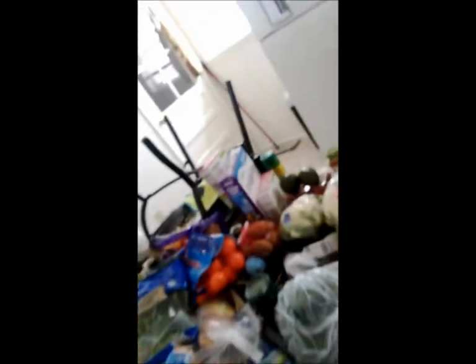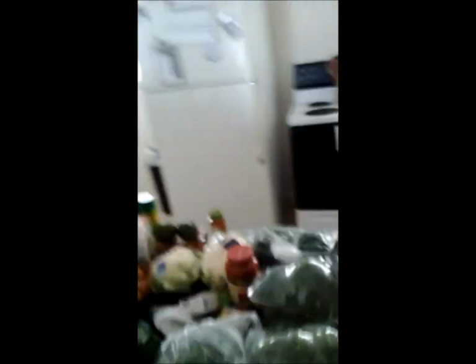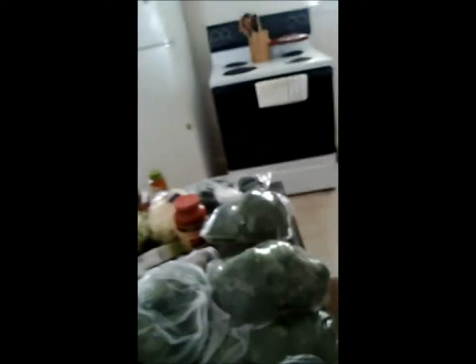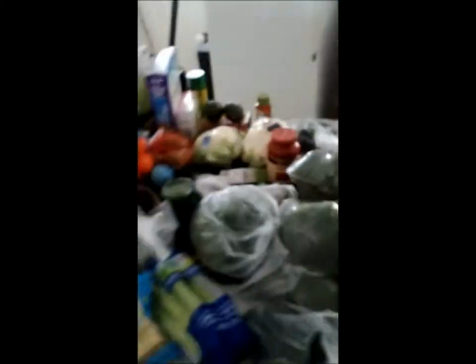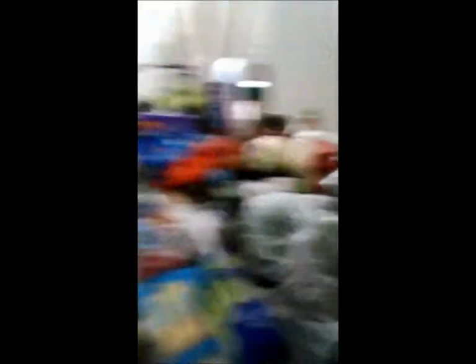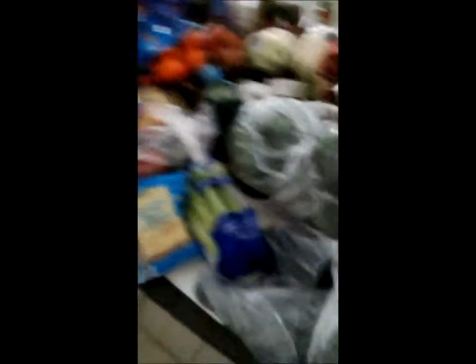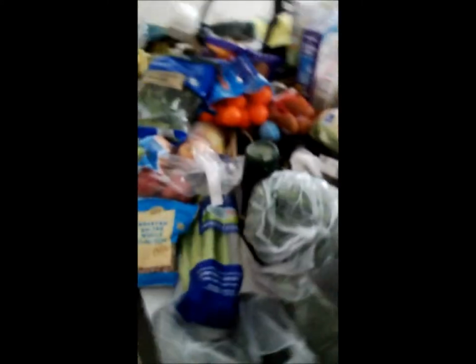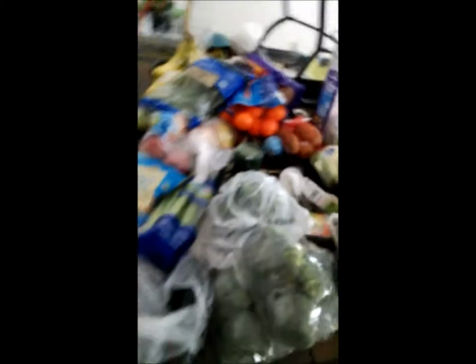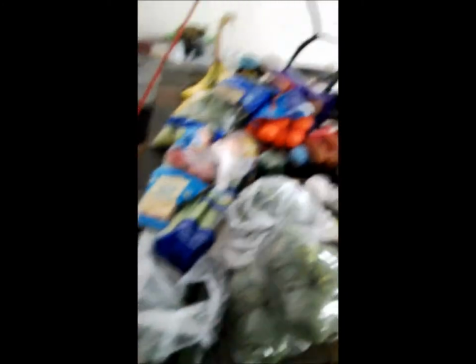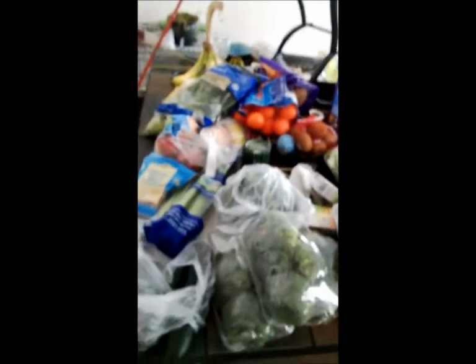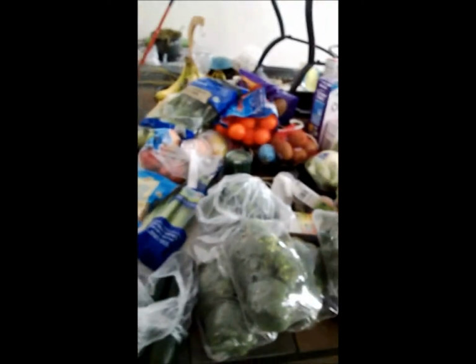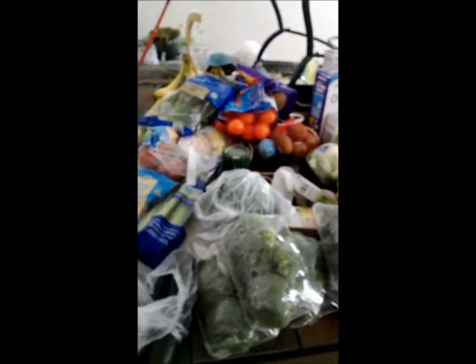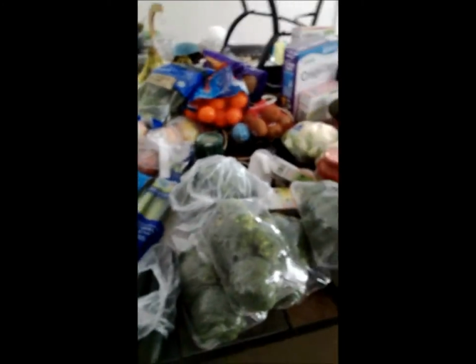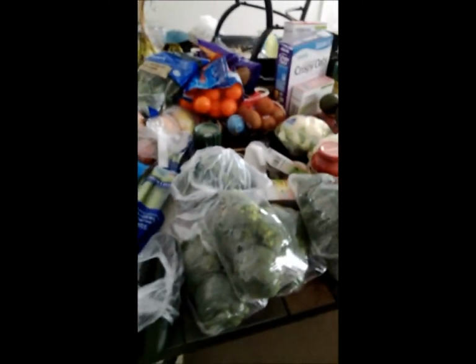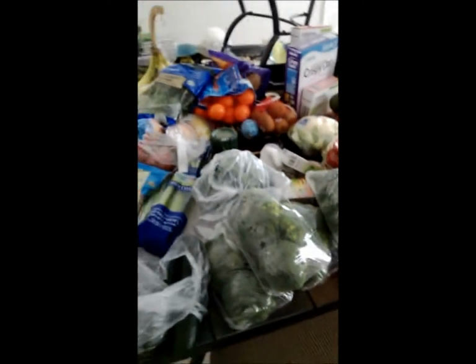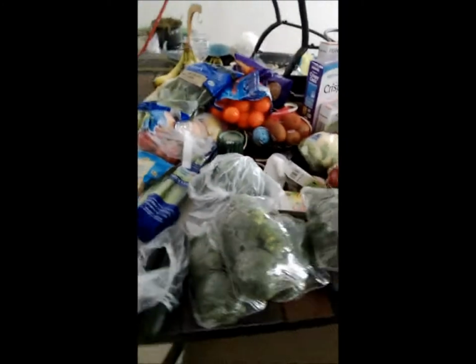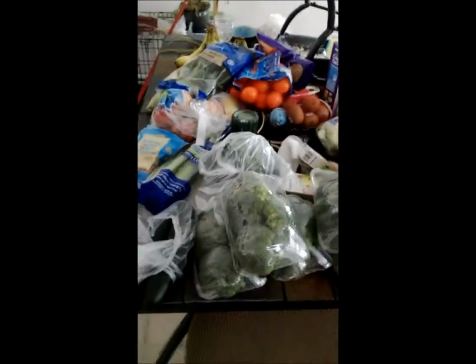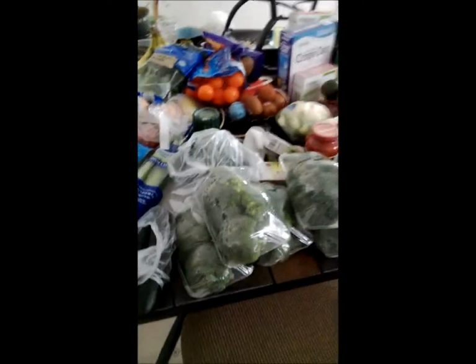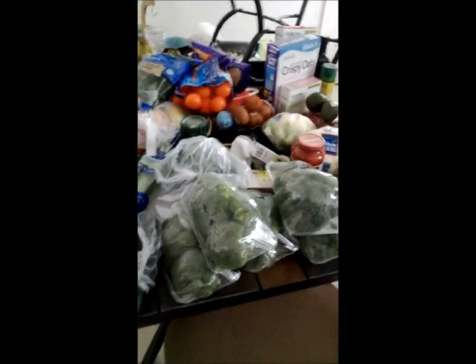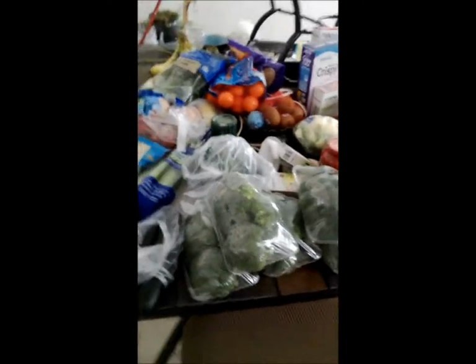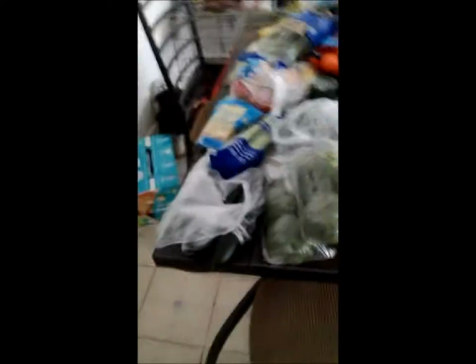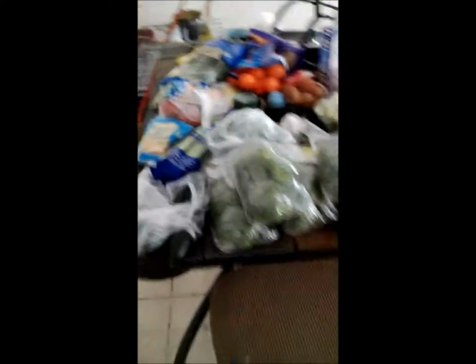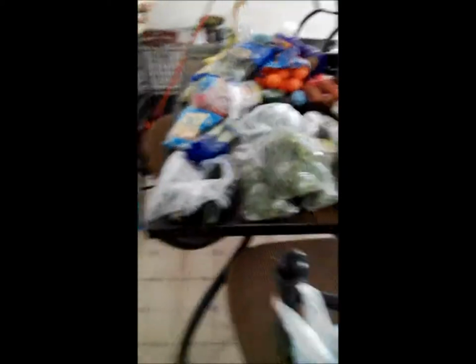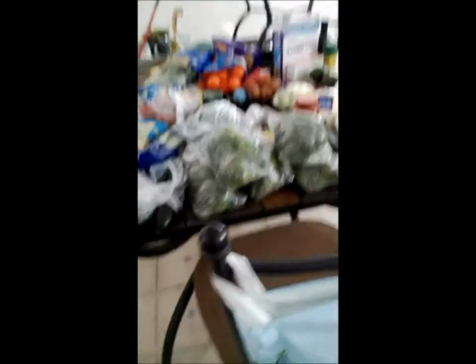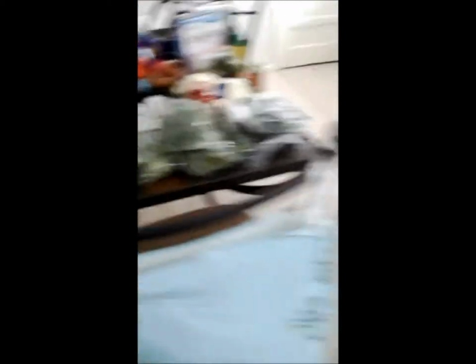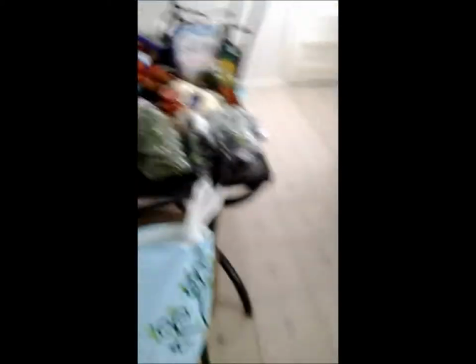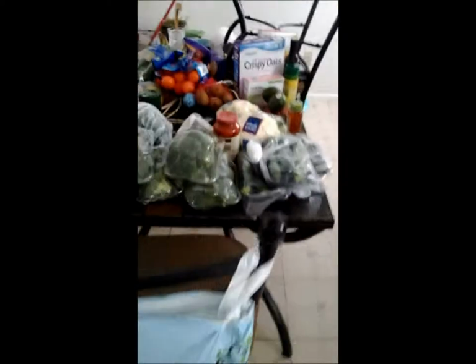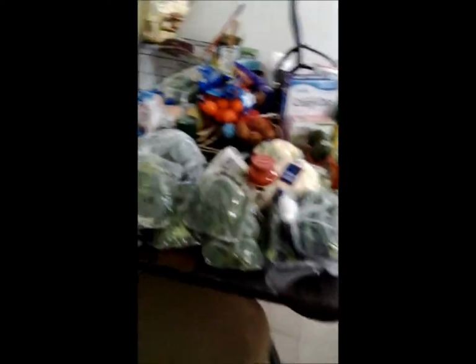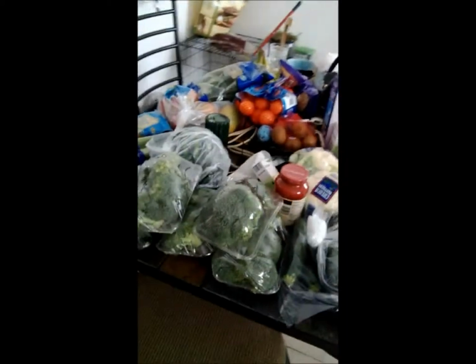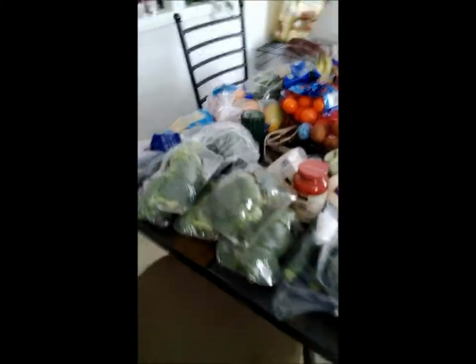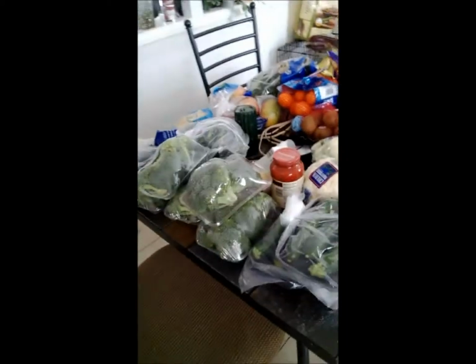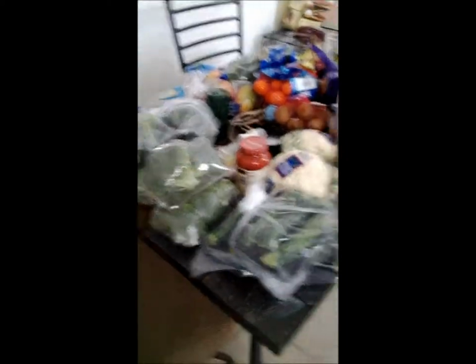If you notice something on my table here, I have a variety — but what color do you see the most? Green. Green is probably the healthiest veggies you should be eating. It's going to be the lowest calorie, the lowest carb.